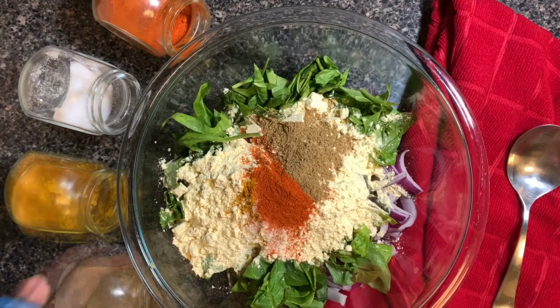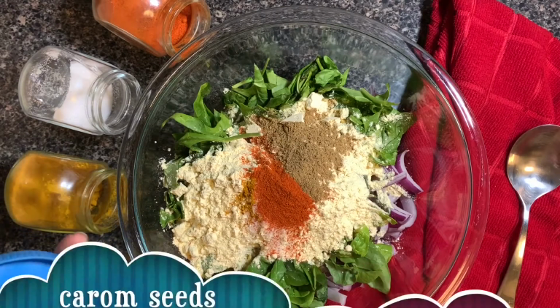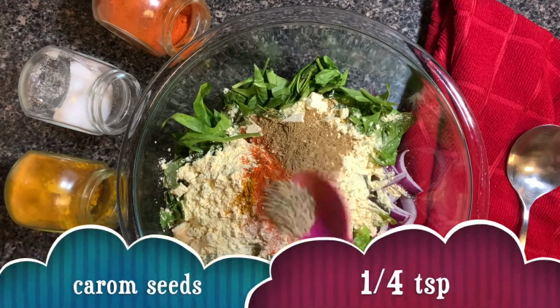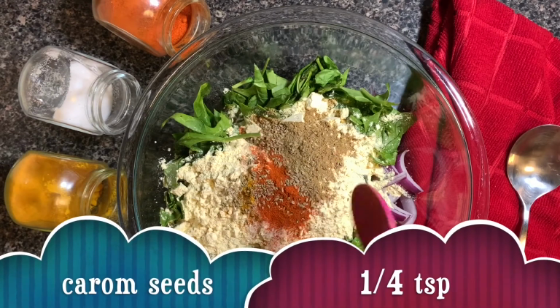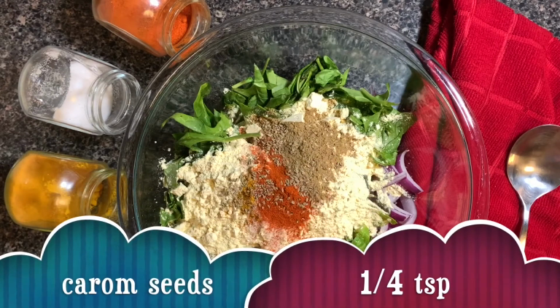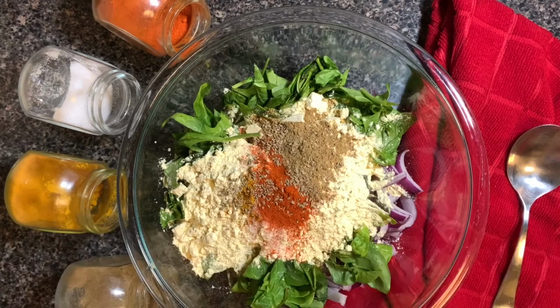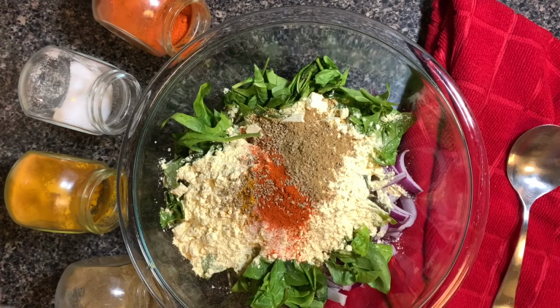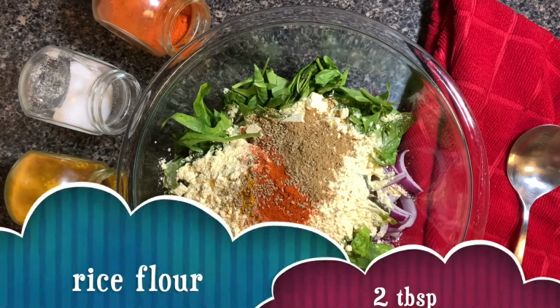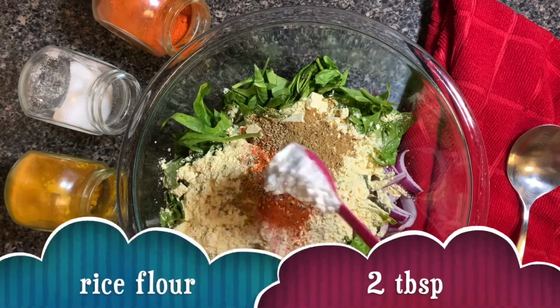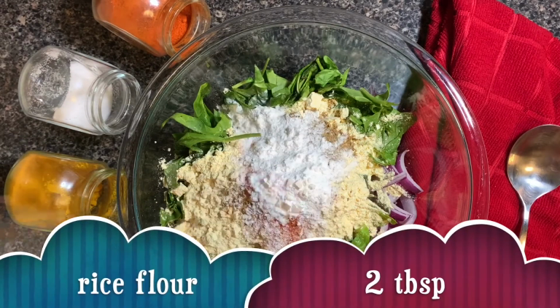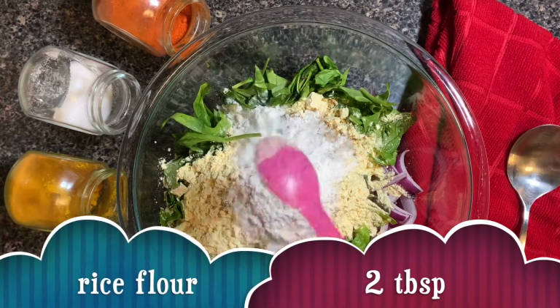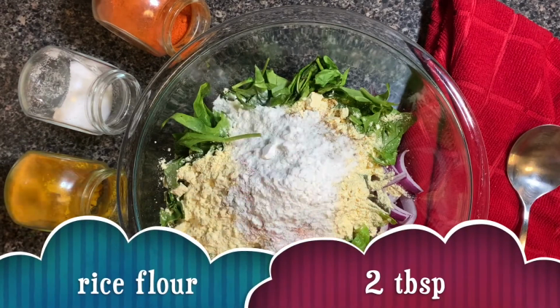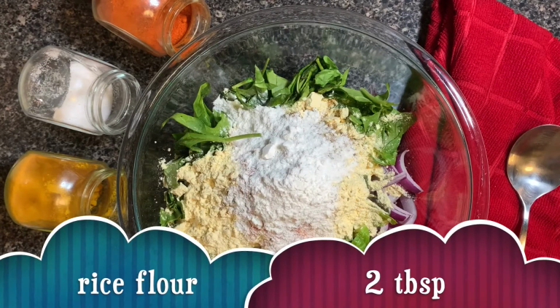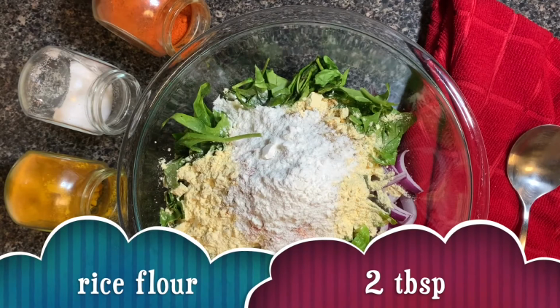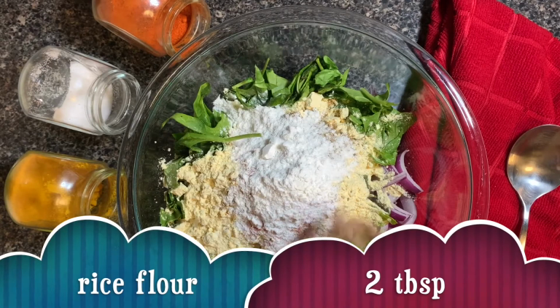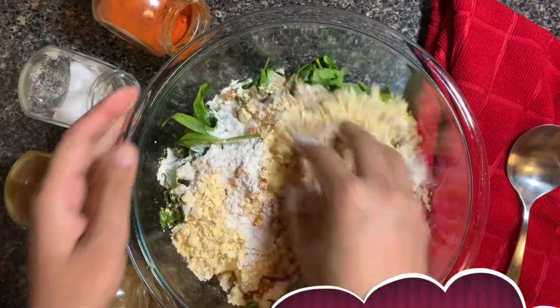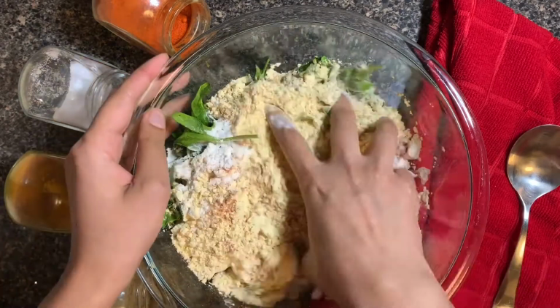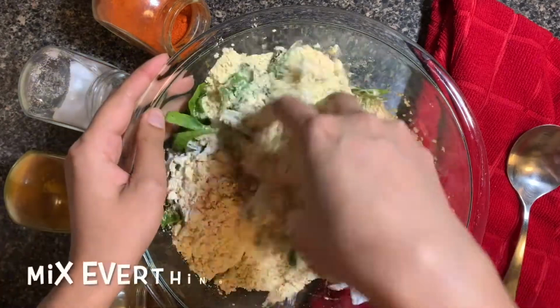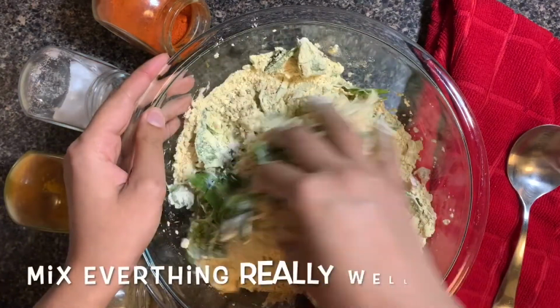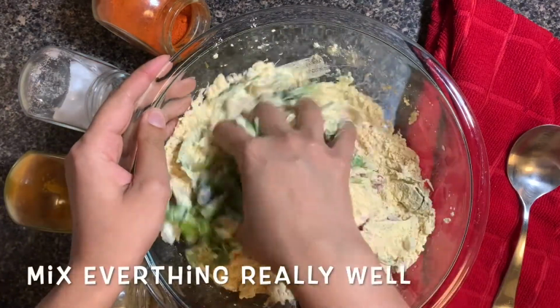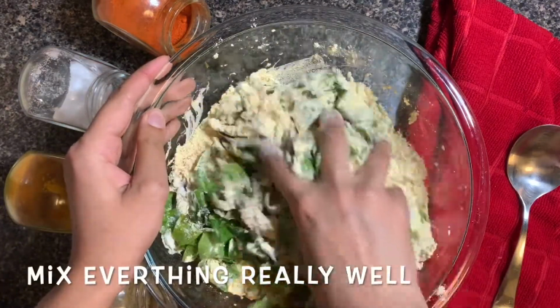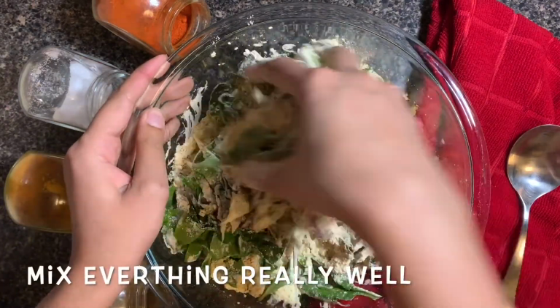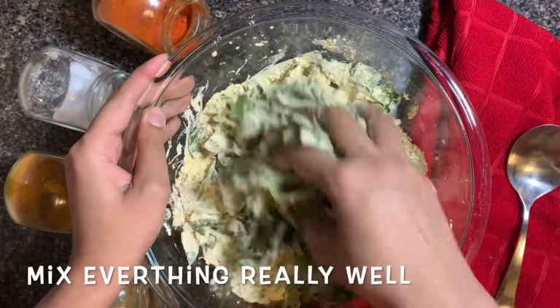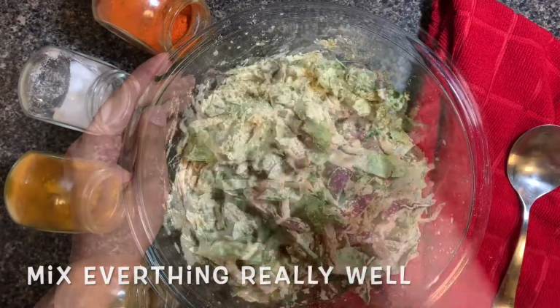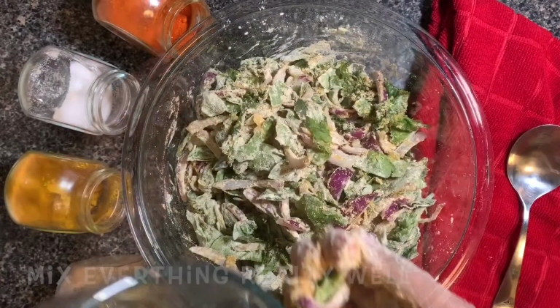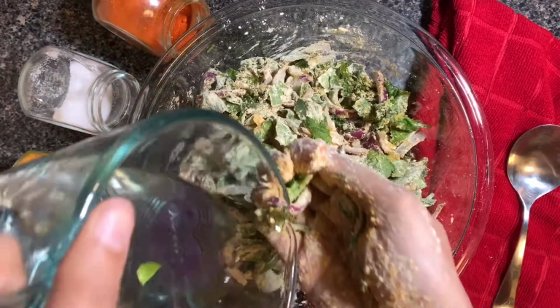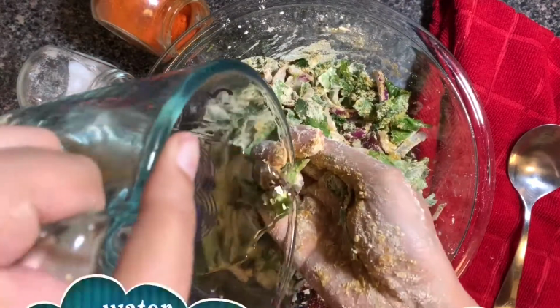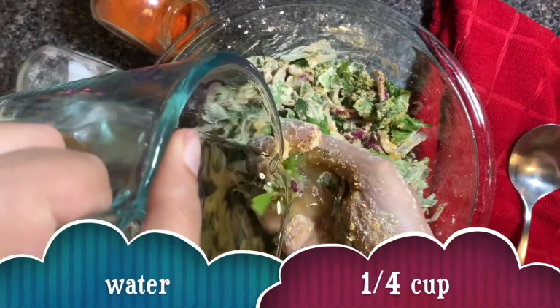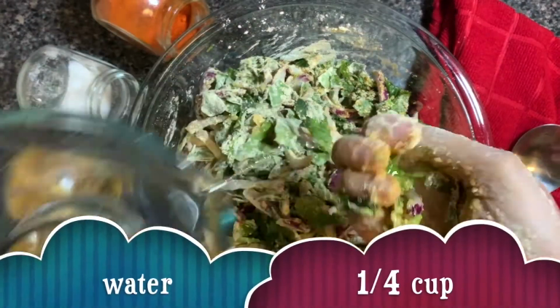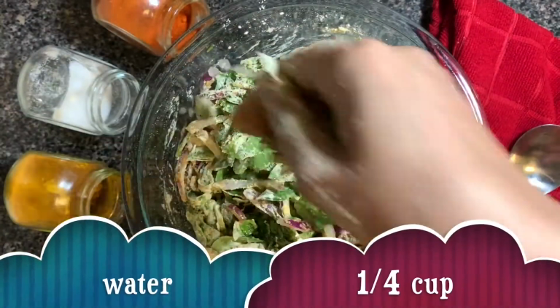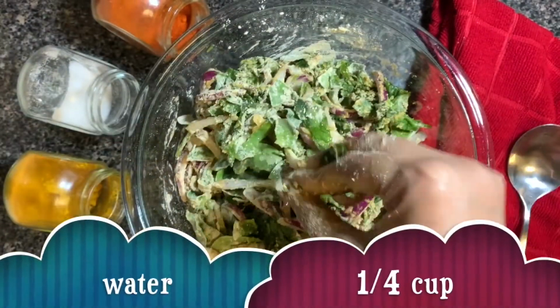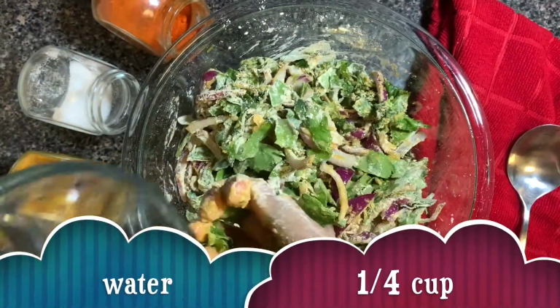Taking care of the stomach, we're gonna add some carom seeds and some rice flour. I forgot to mention that I have also added some cumin powder. You can also add a little bit of garam masala in that.